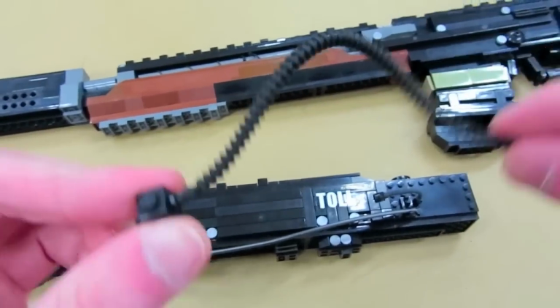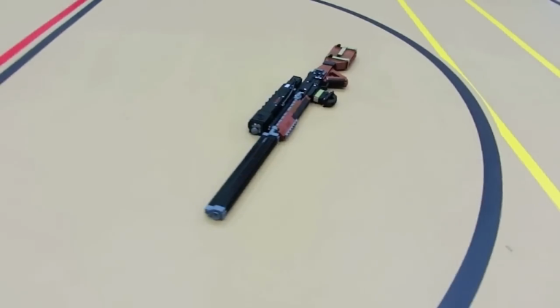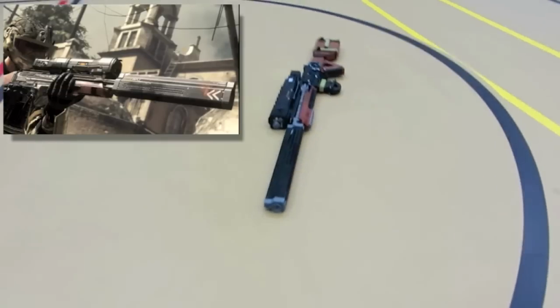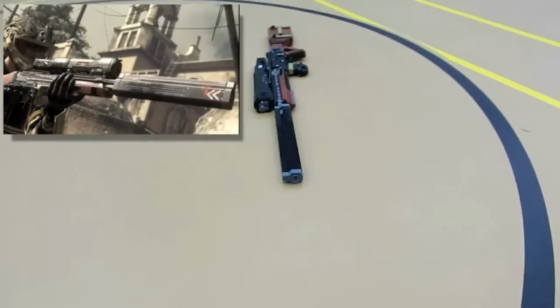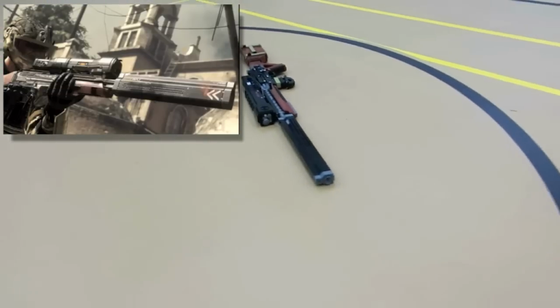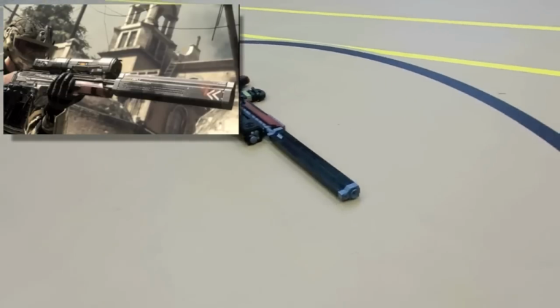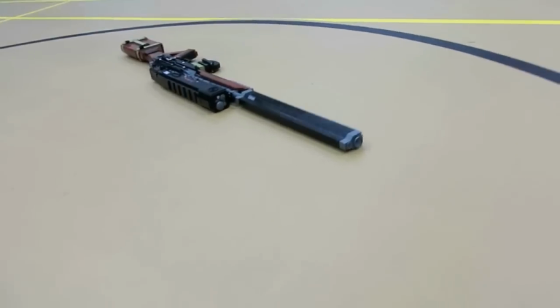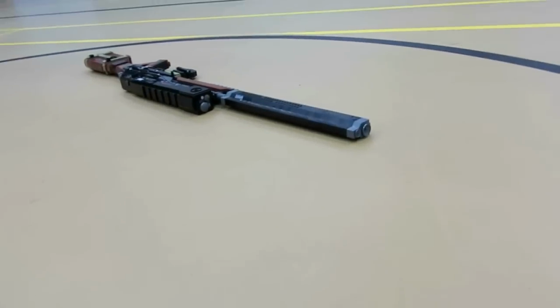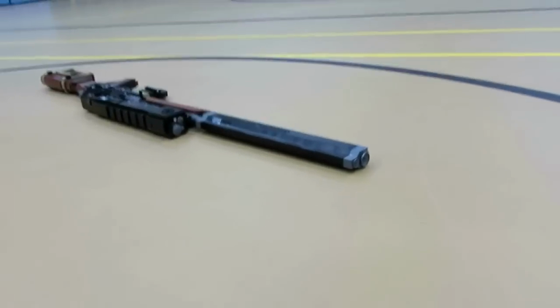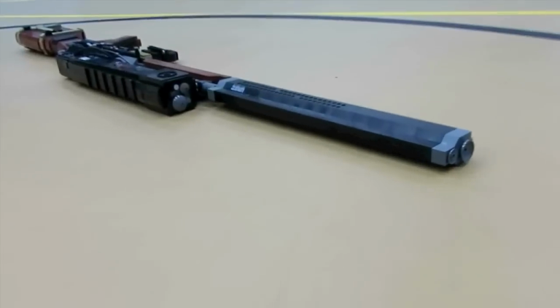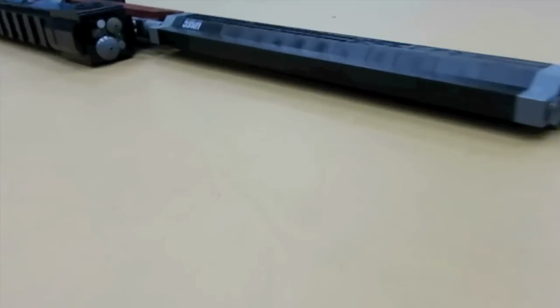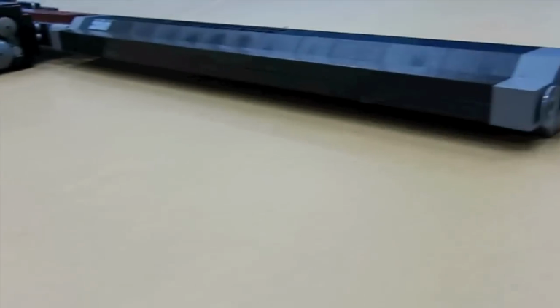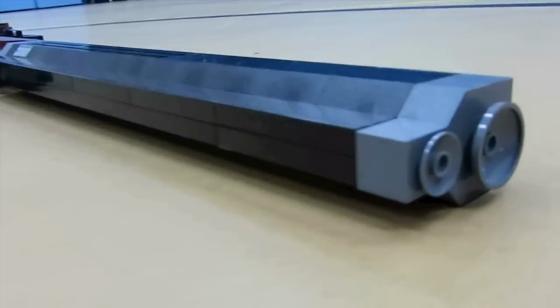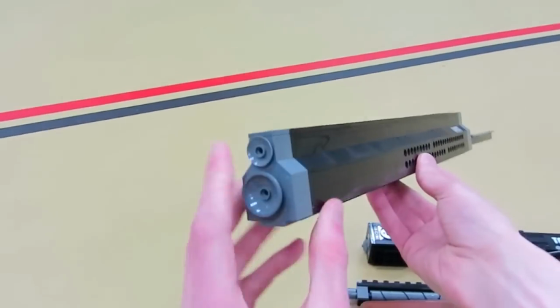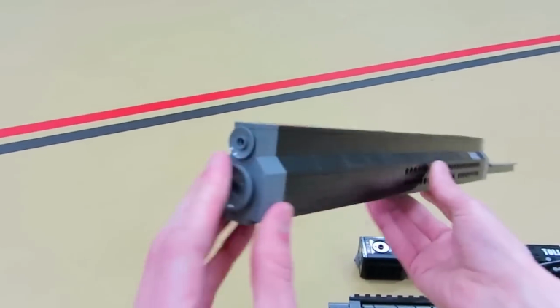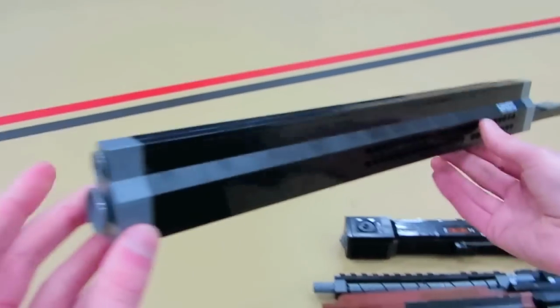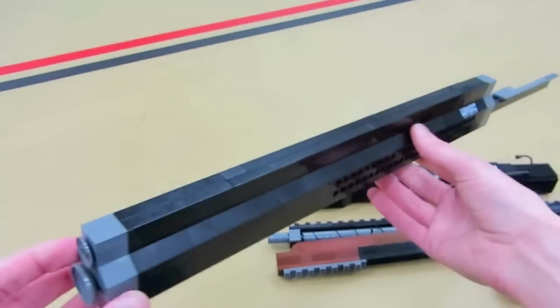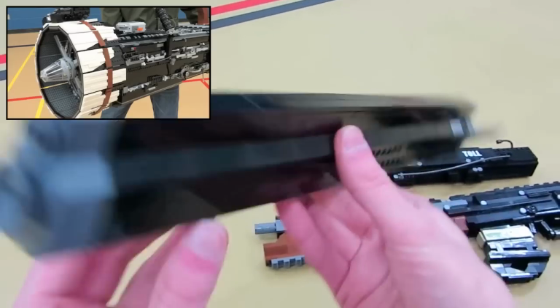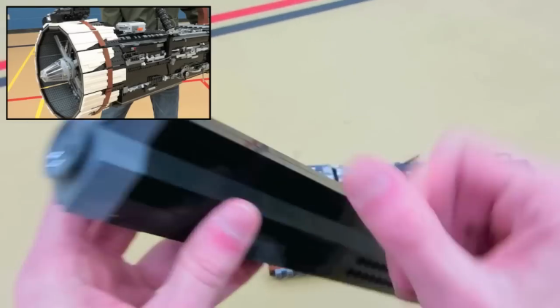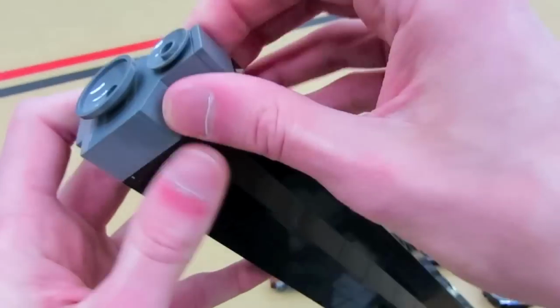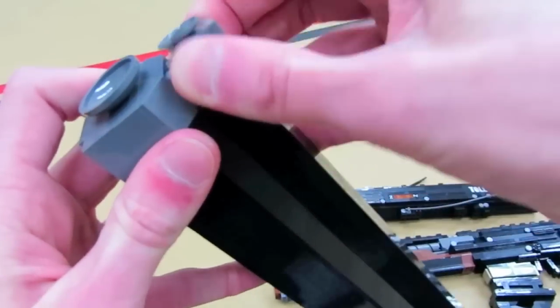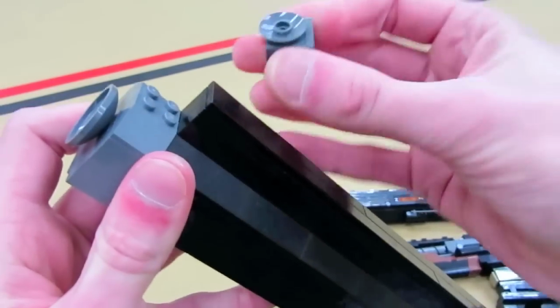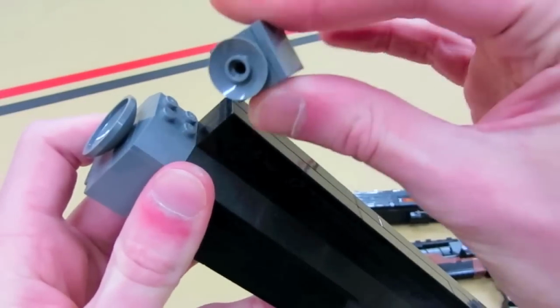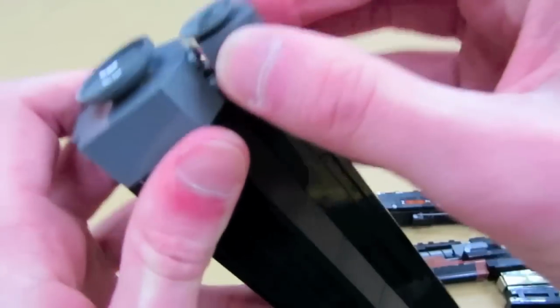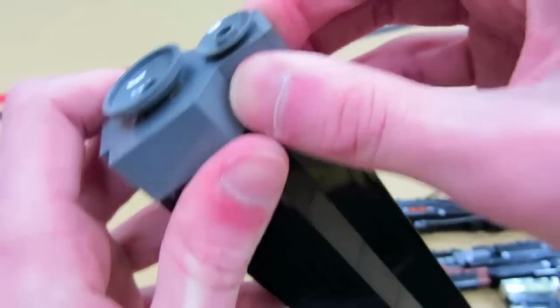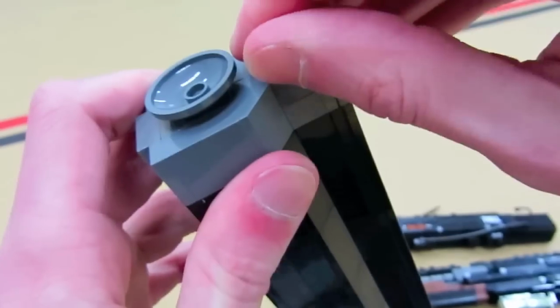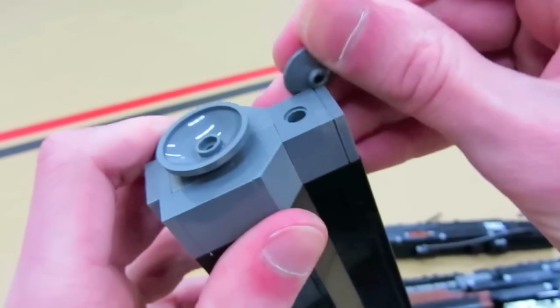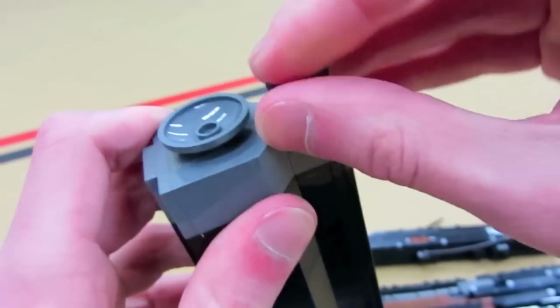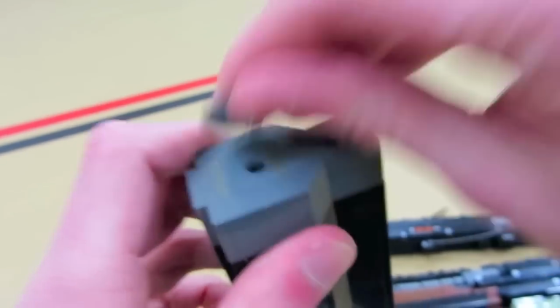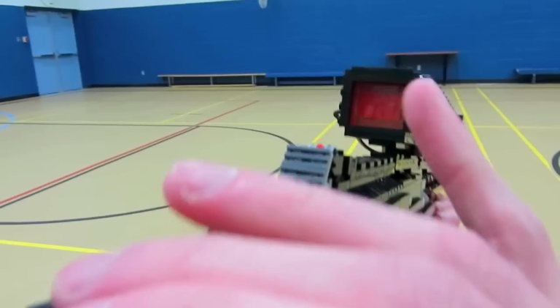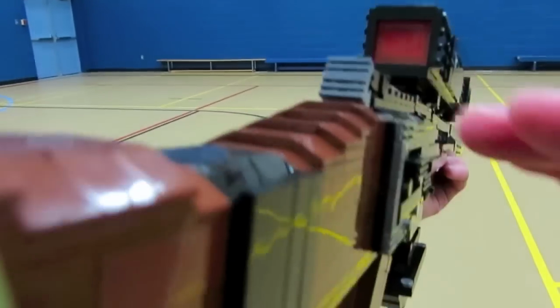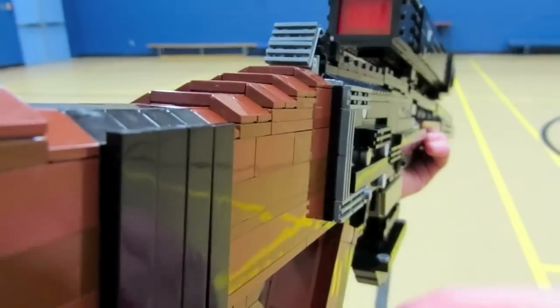Getting that giant barrel attachment for the sniper variant was a little tricky to keep stable, but it's got lots of internal beams that go through the gun — same as basically all the guns. Here you can see how it was built, with some gray little details as well. I used dish pieces on the end of the barrel.